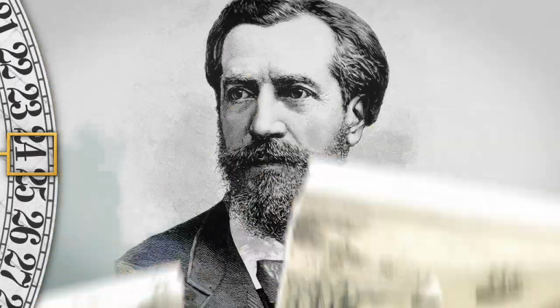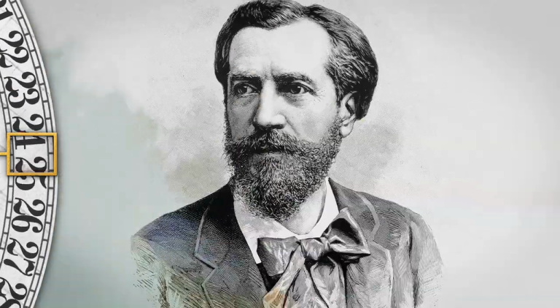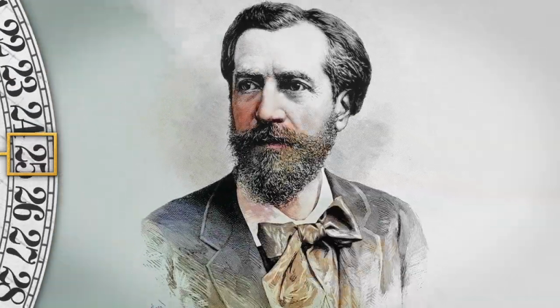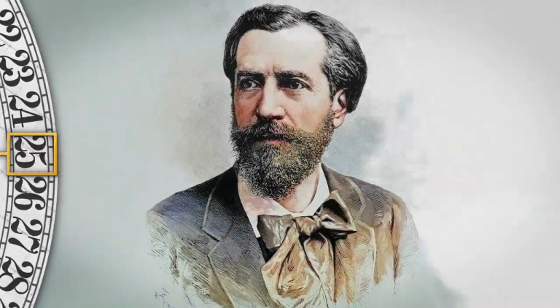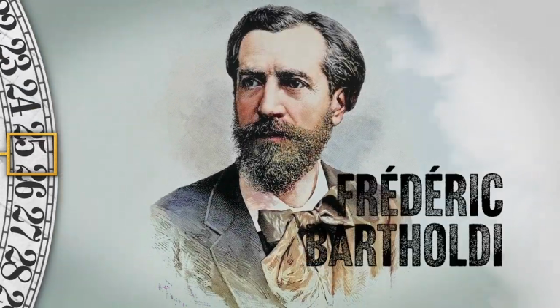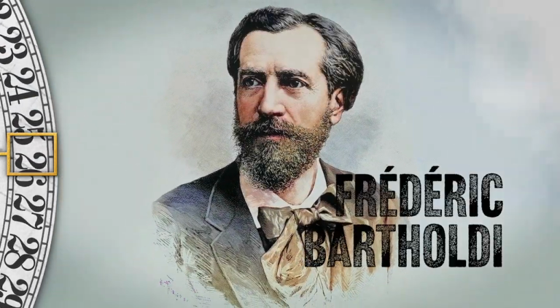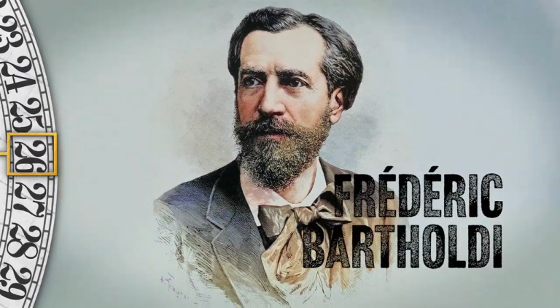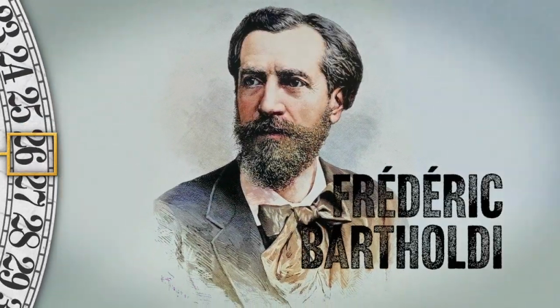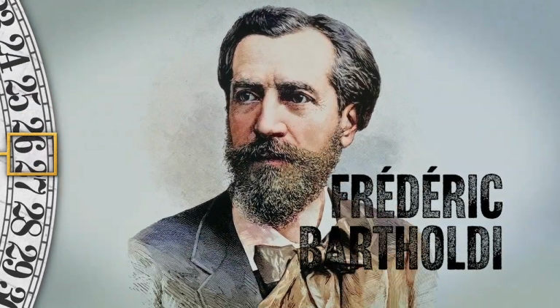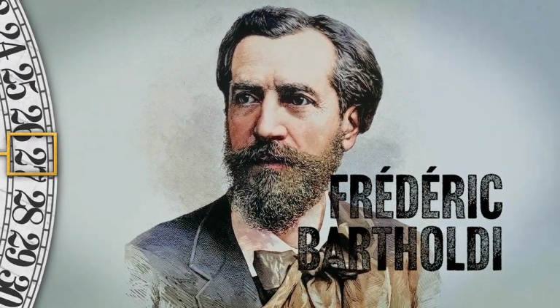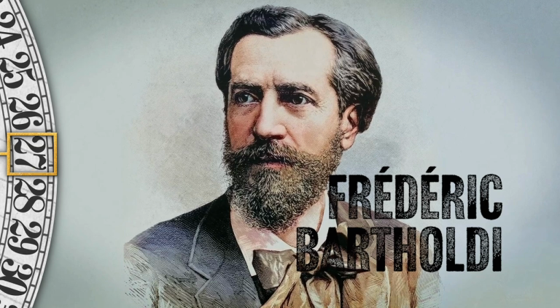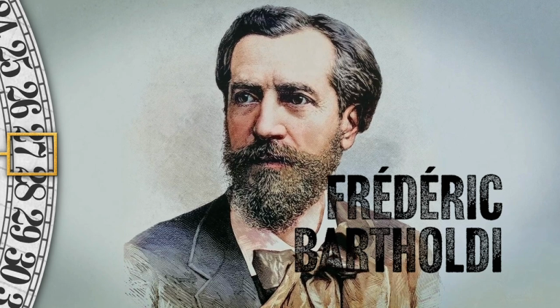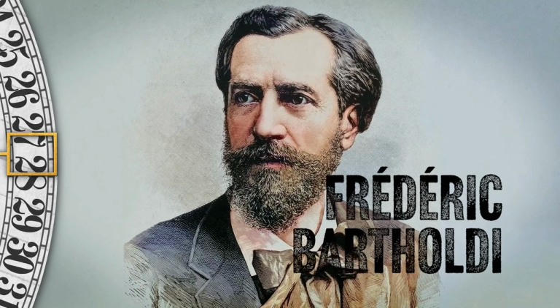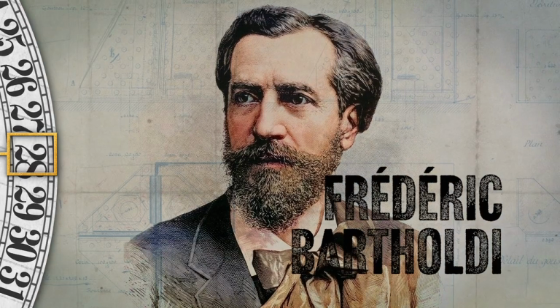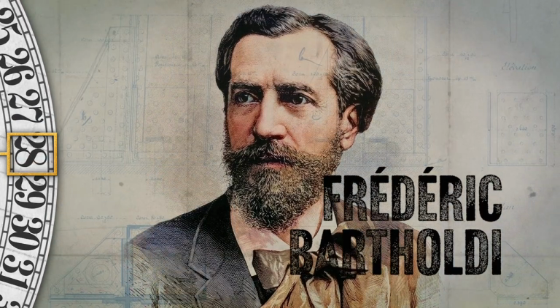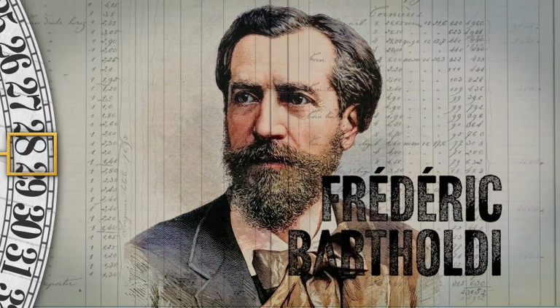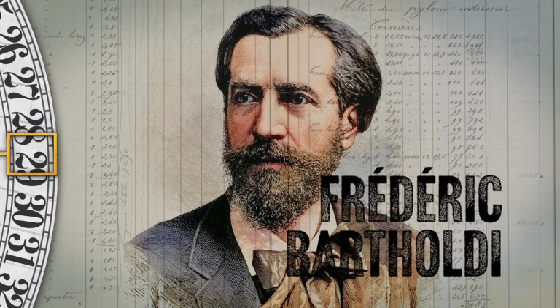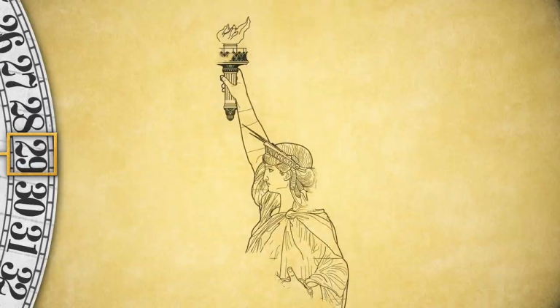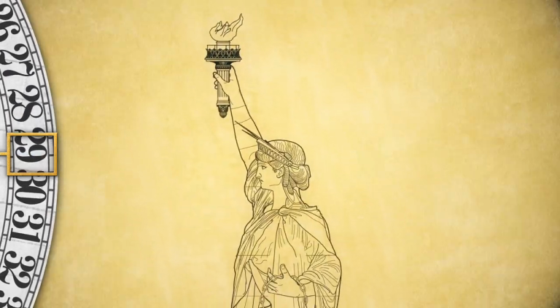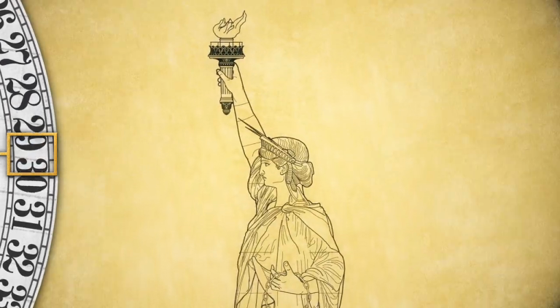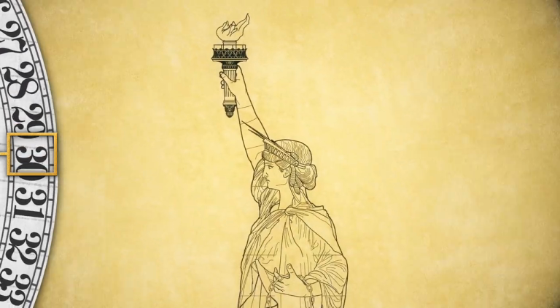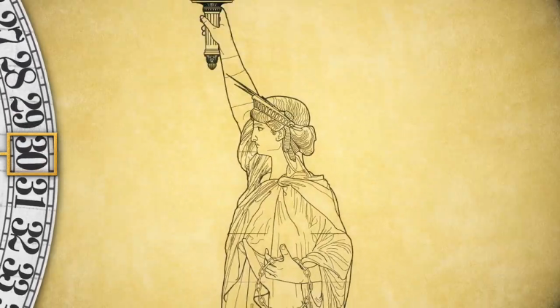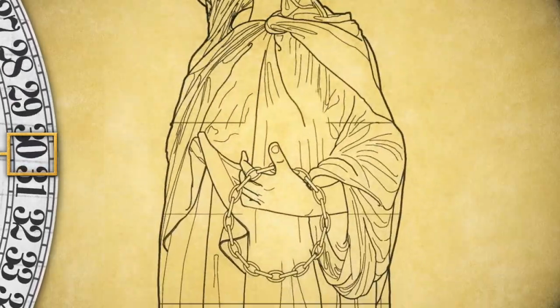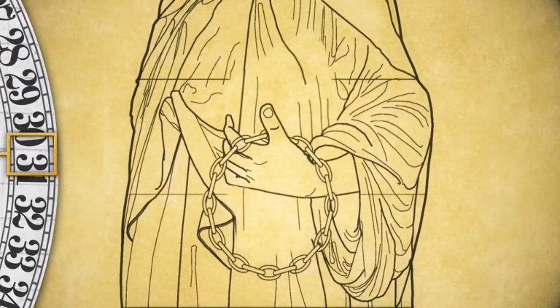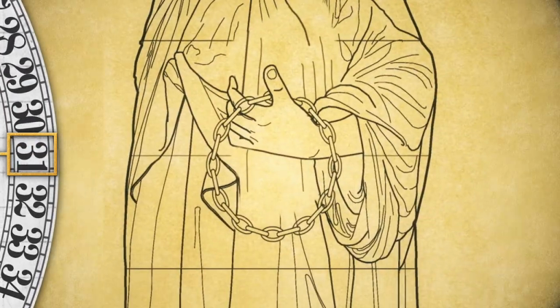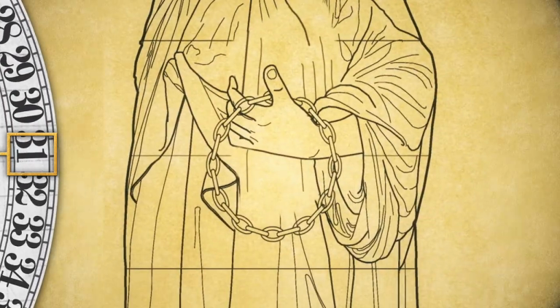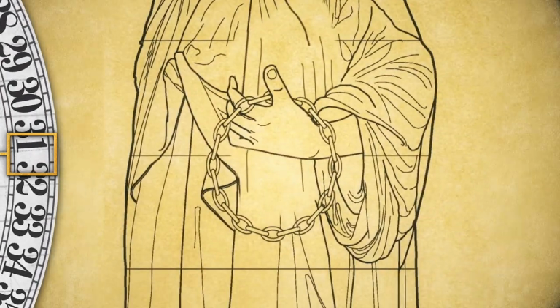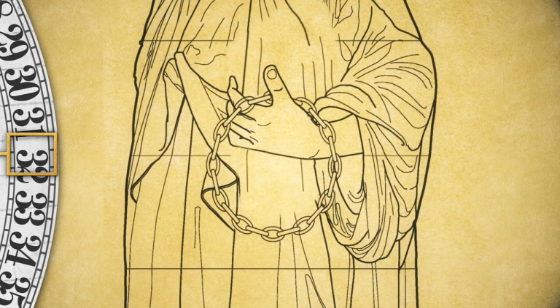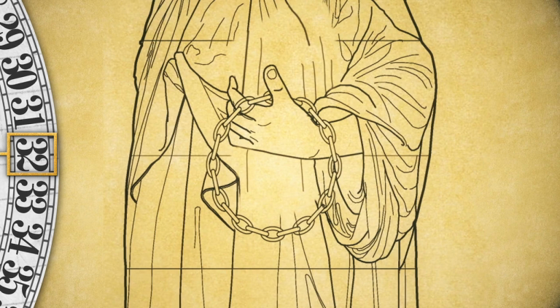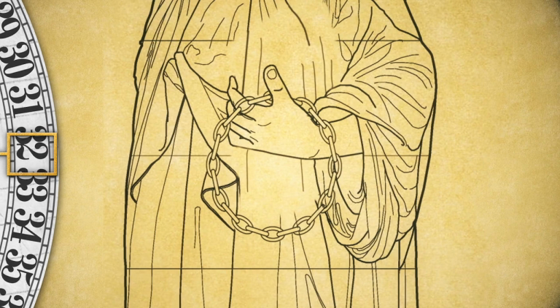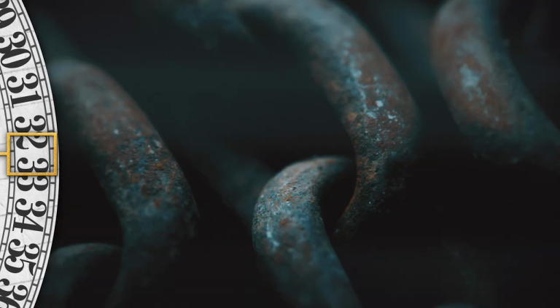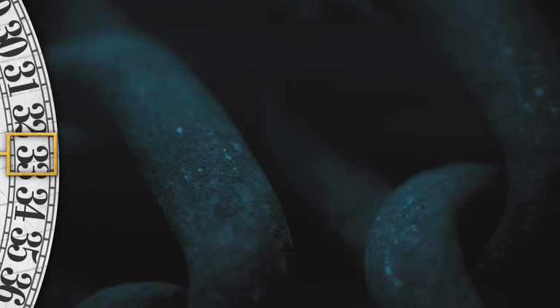So French artist Frédéric Bartholdi recycled it for a new client, and this time Lady Liberty would hold chains, thought to symbolize the legacy of slavery in the United States.